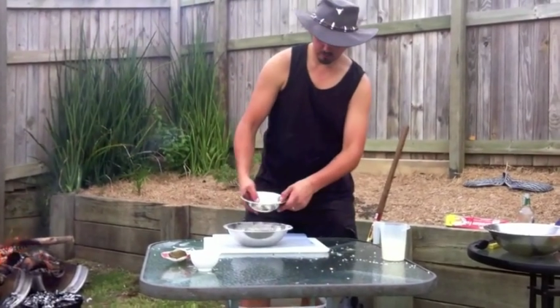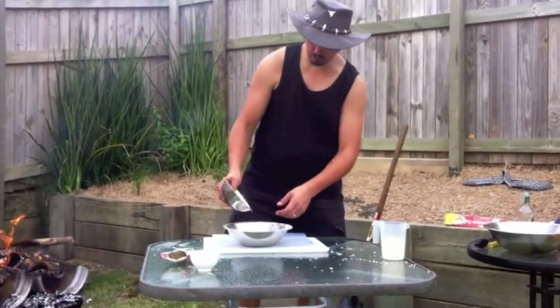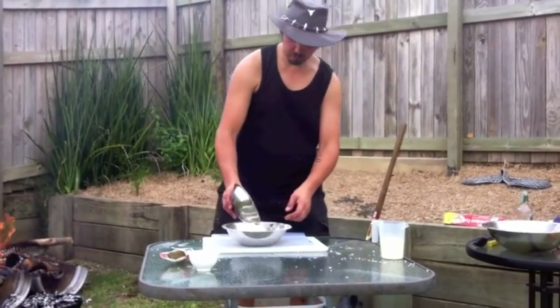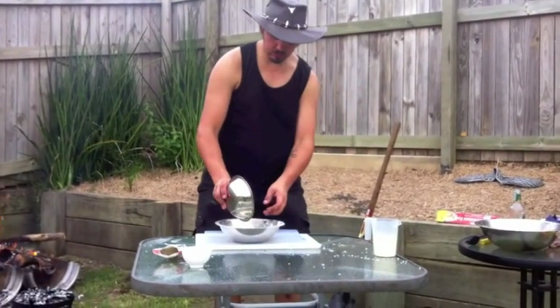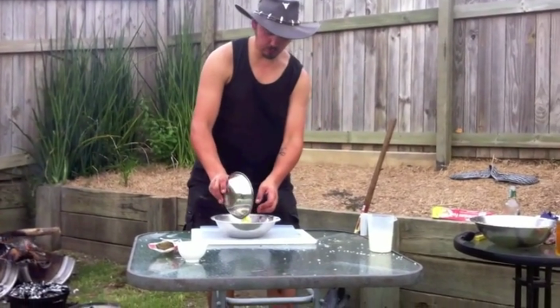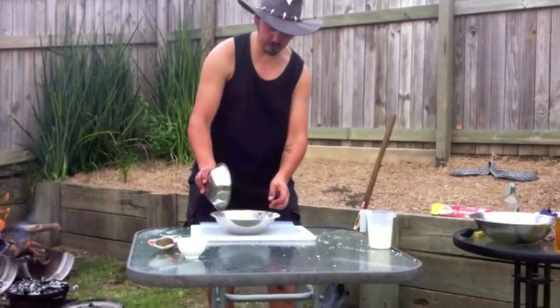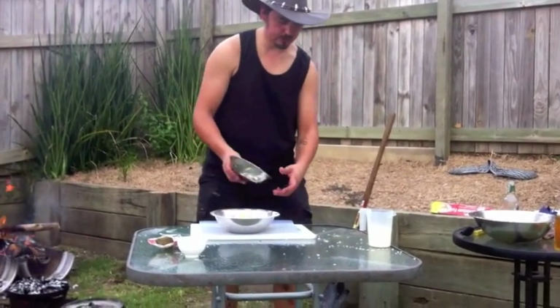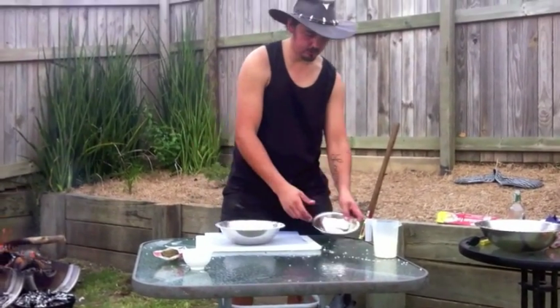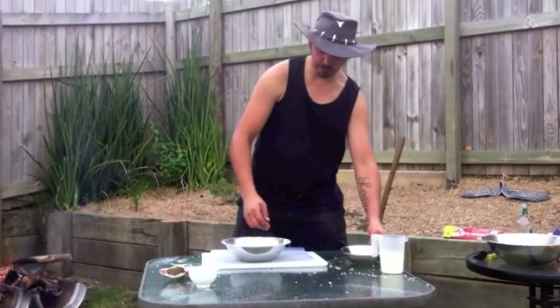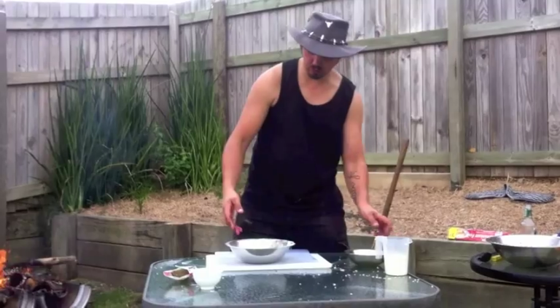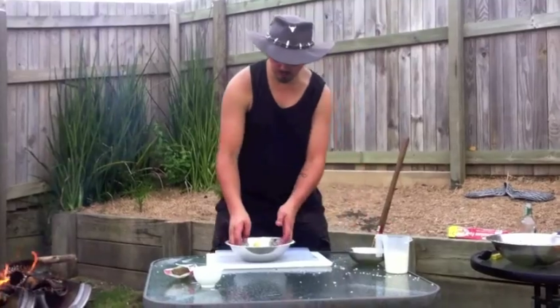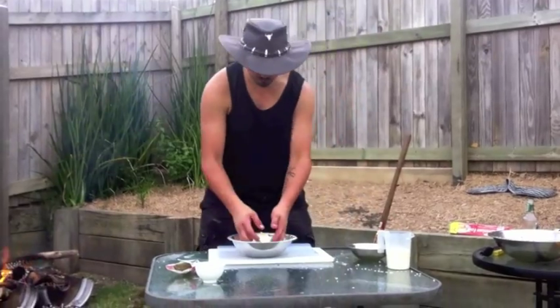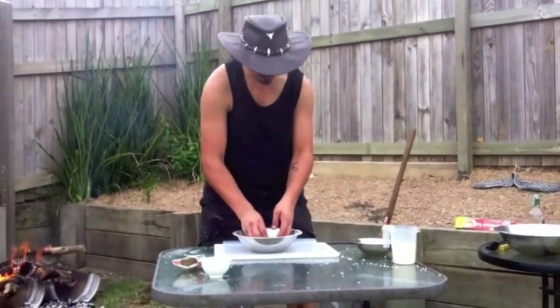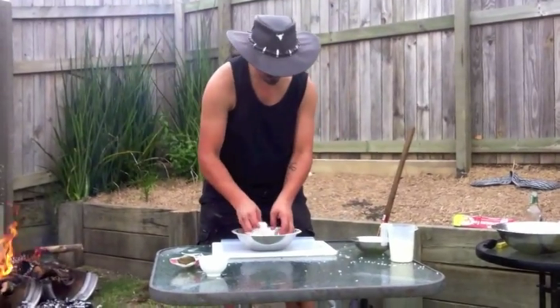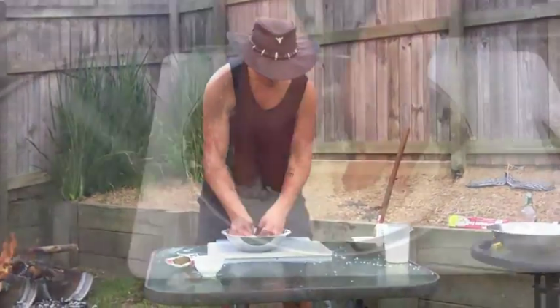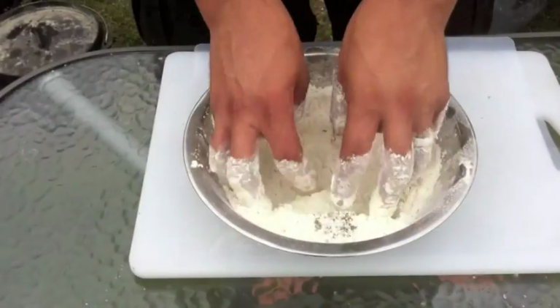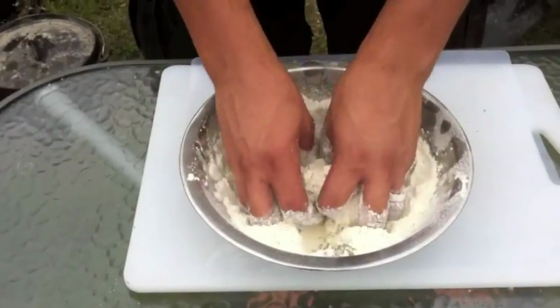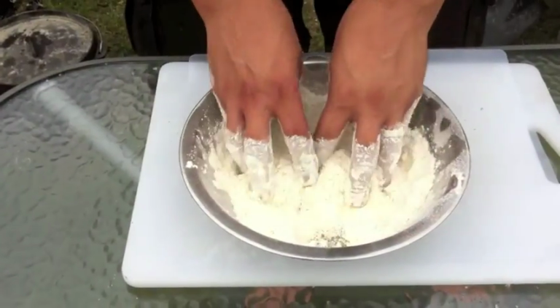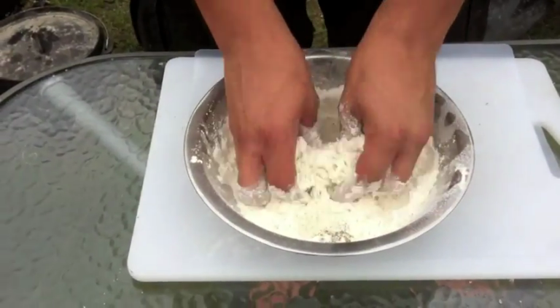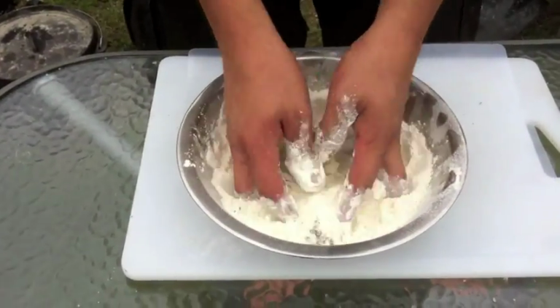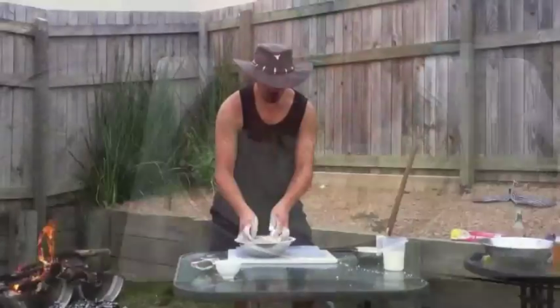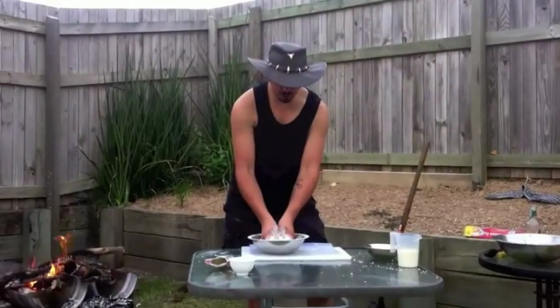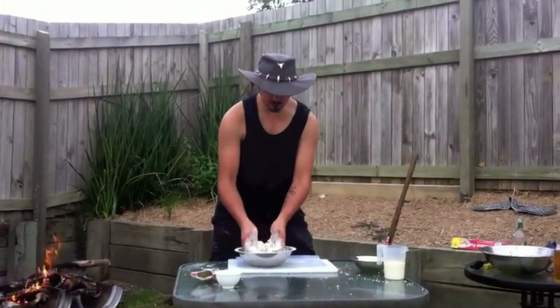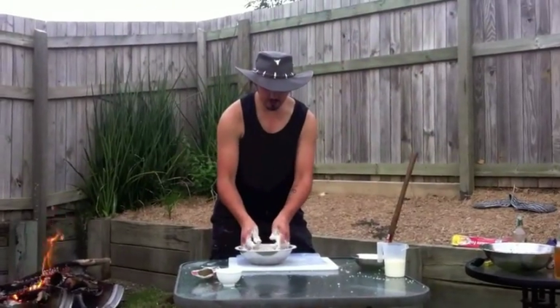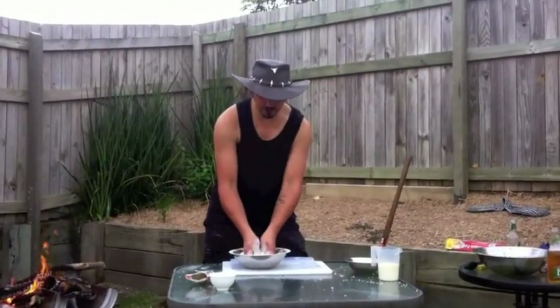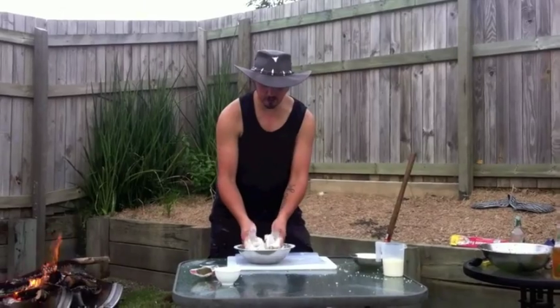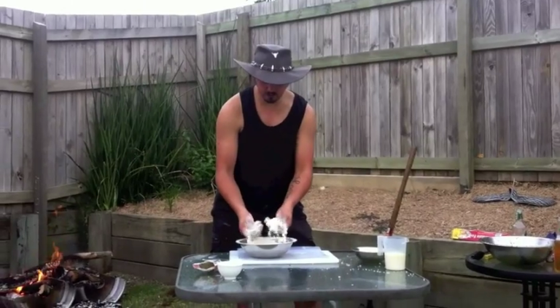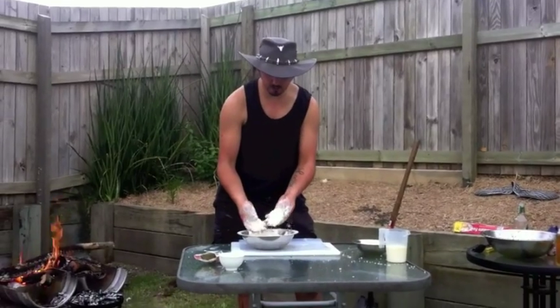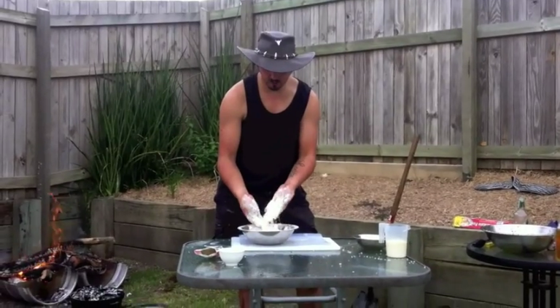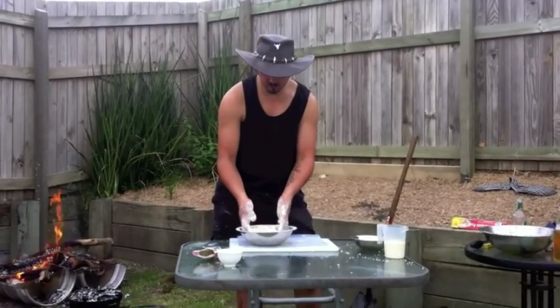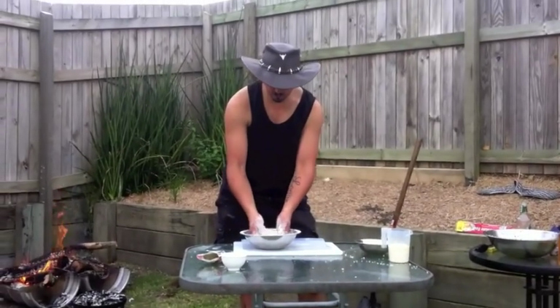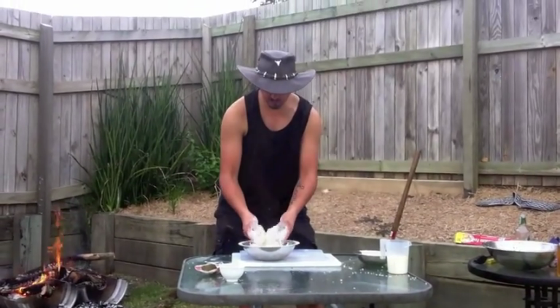And most importantly, we're going to rub in the butter and do our dry ingredients here. Just been kneading that until it's to a consistency of breadcrumb.